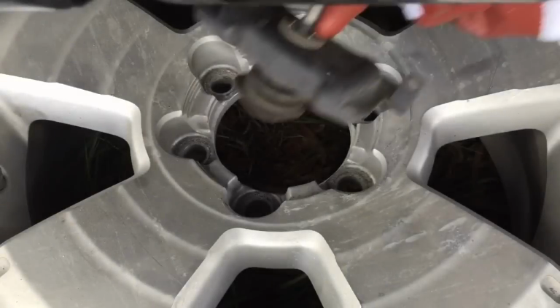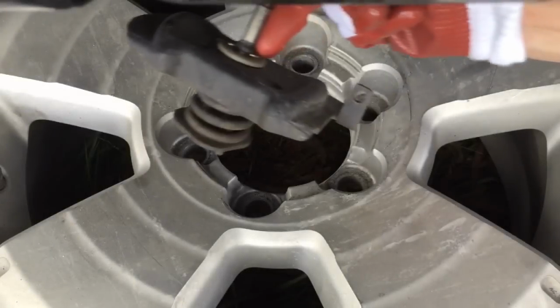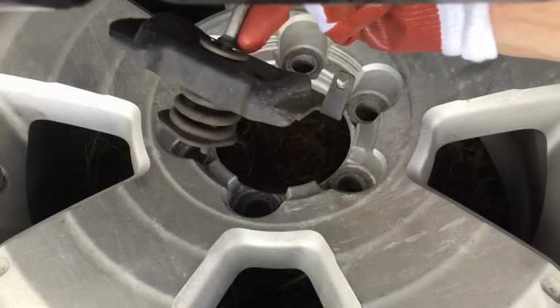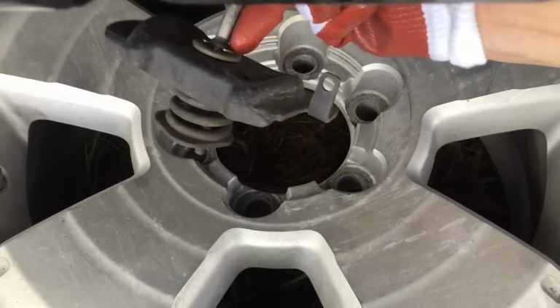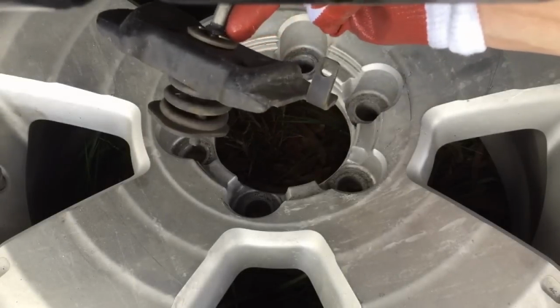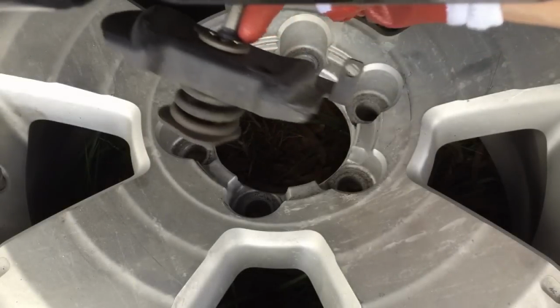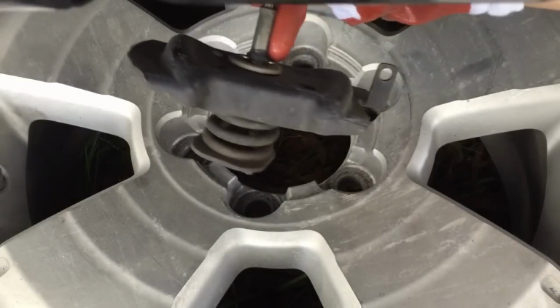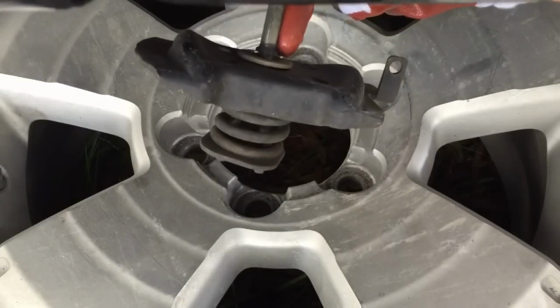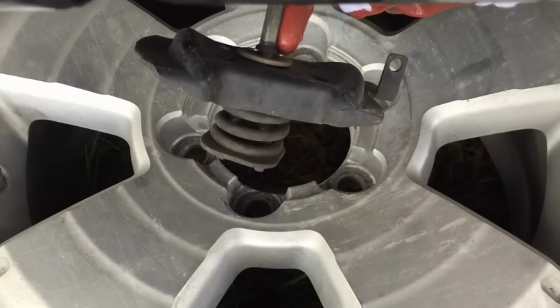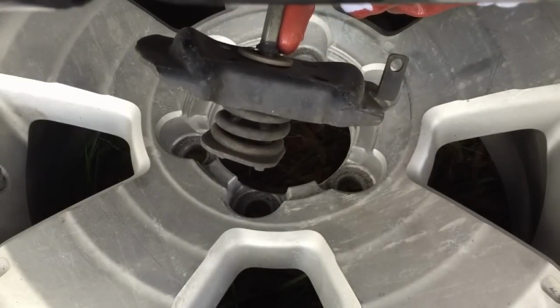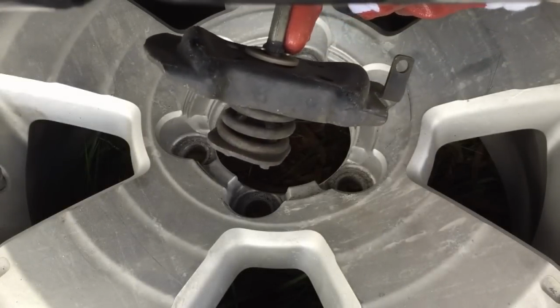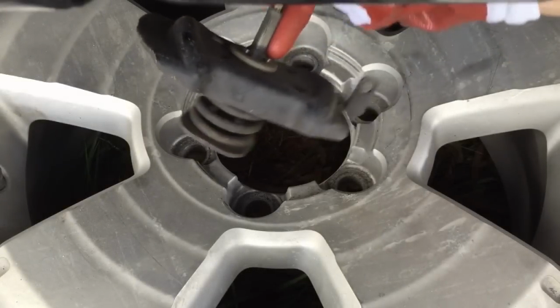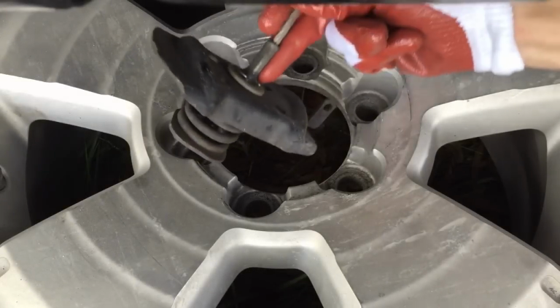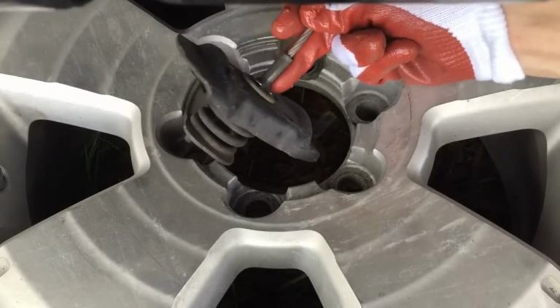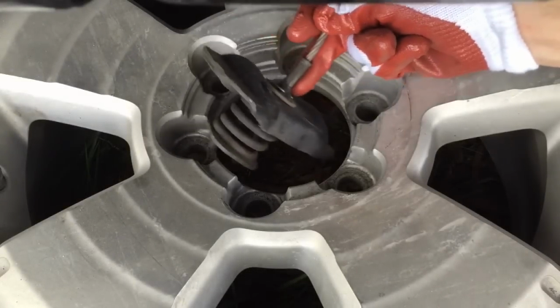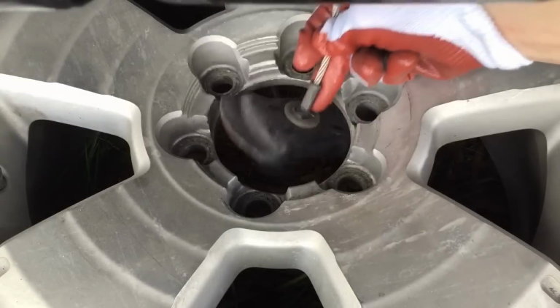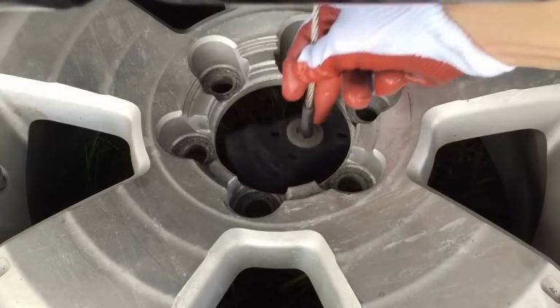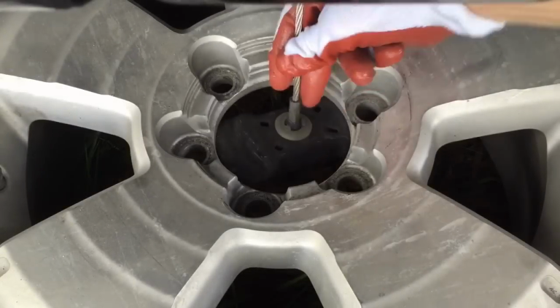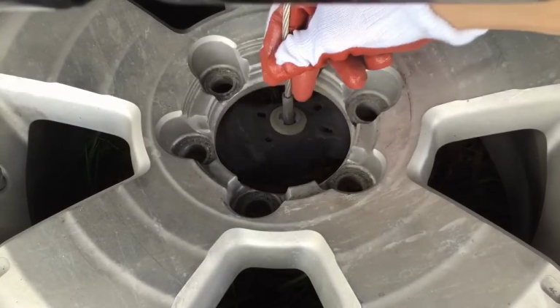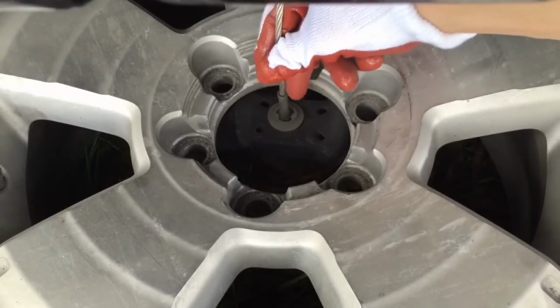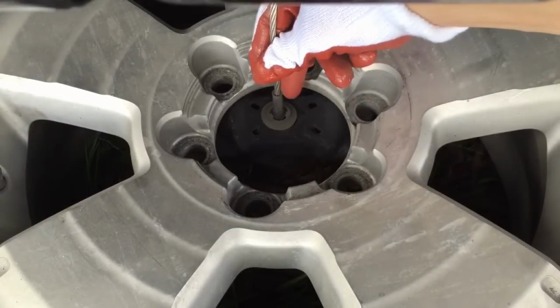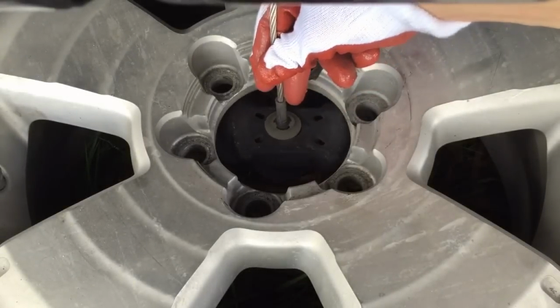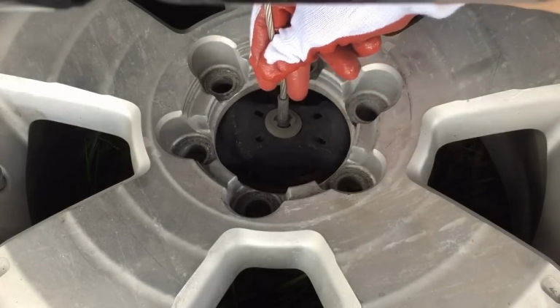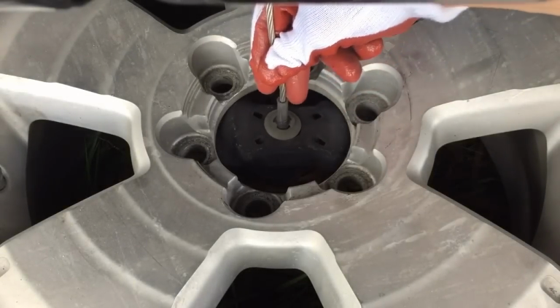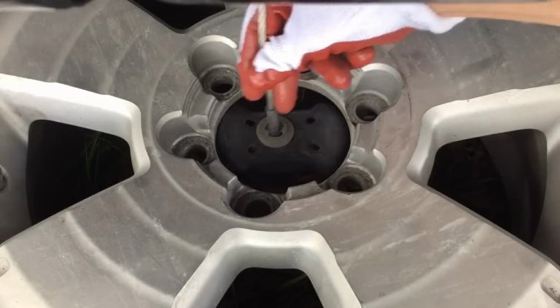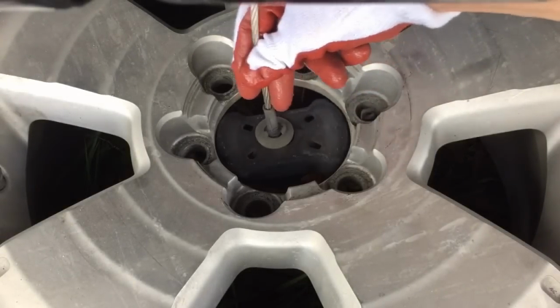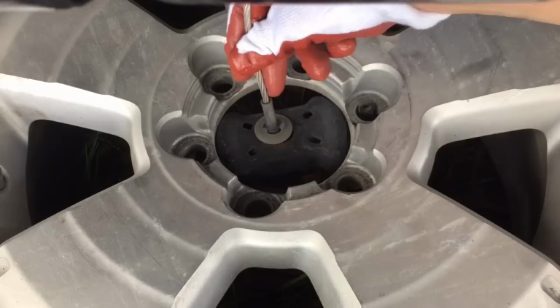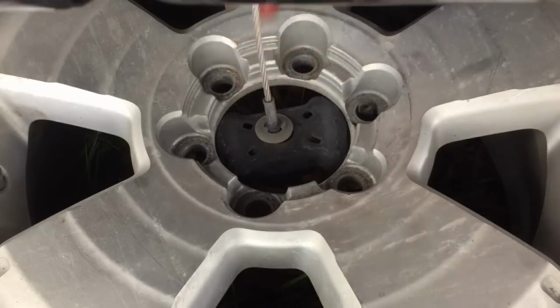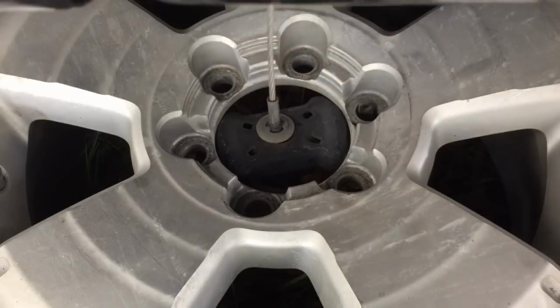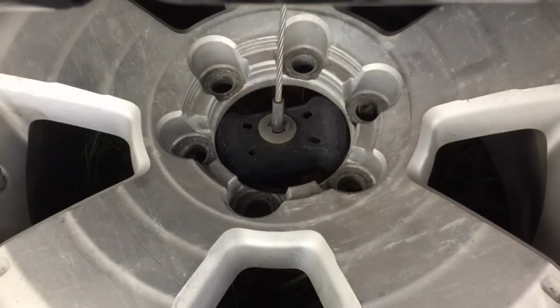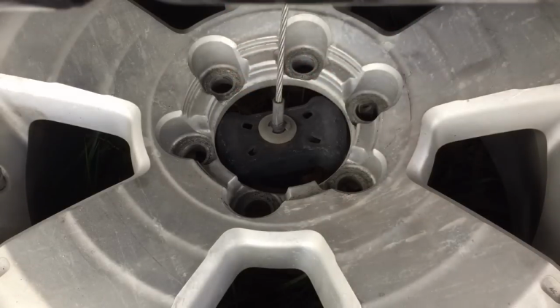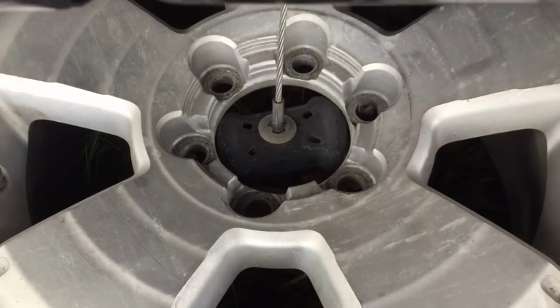When storing the spare tire, always put it in place with the outer side of the wheel facing up. I hope this was helpful.